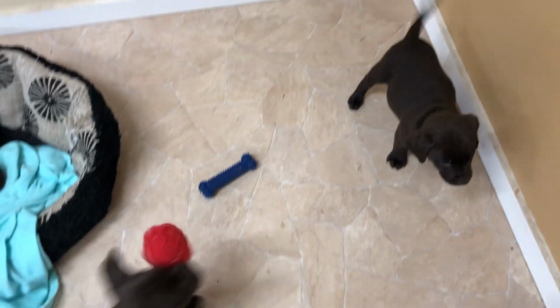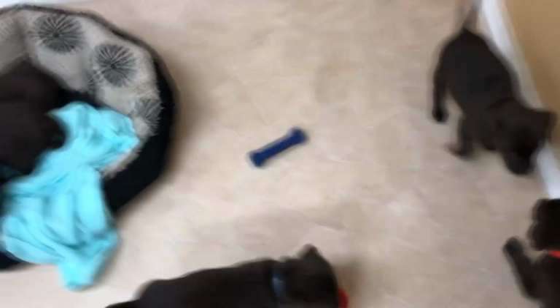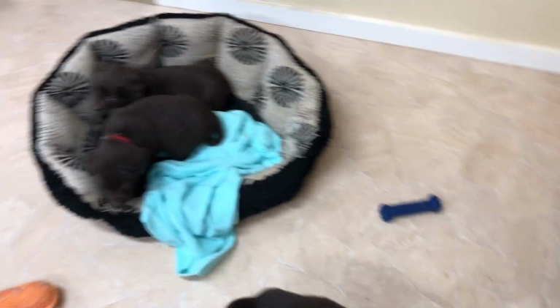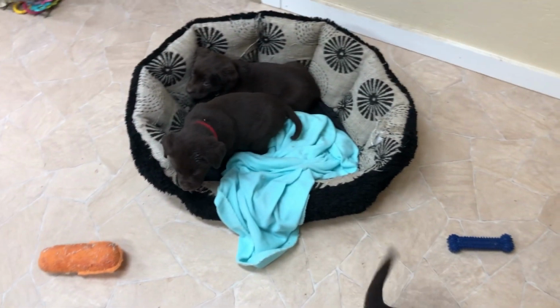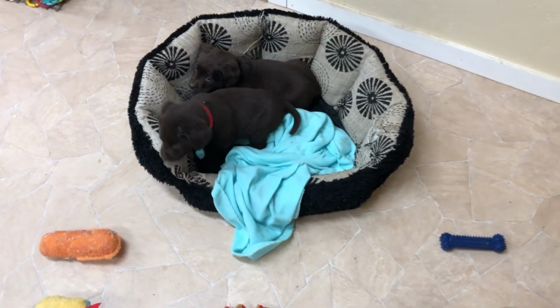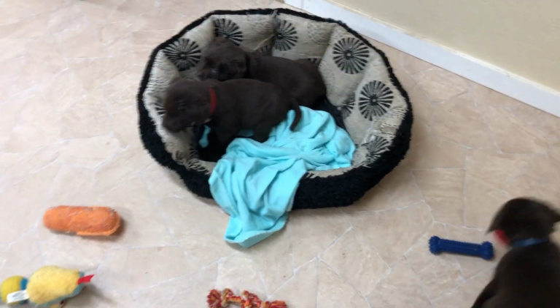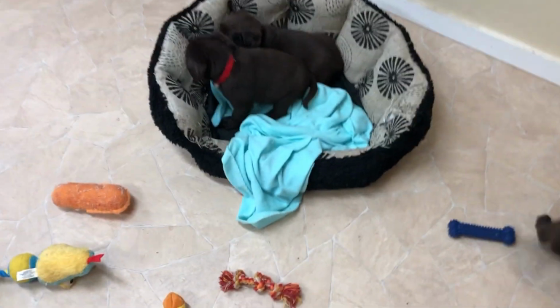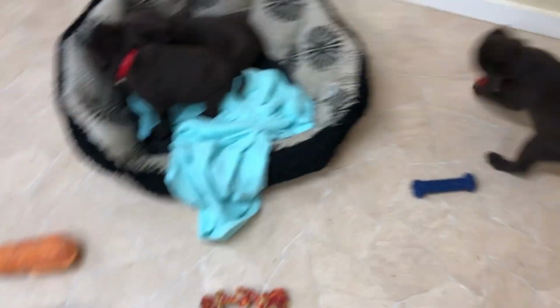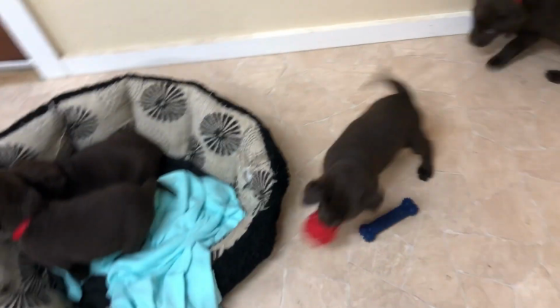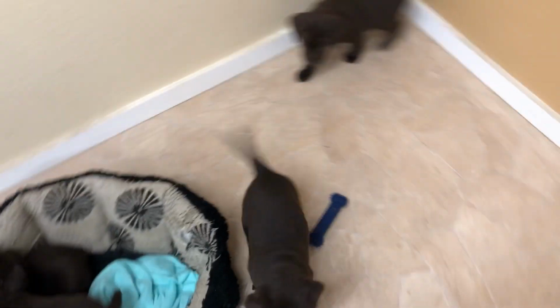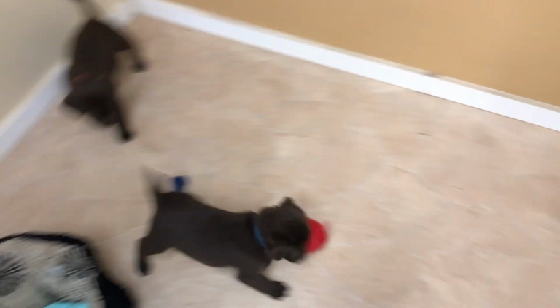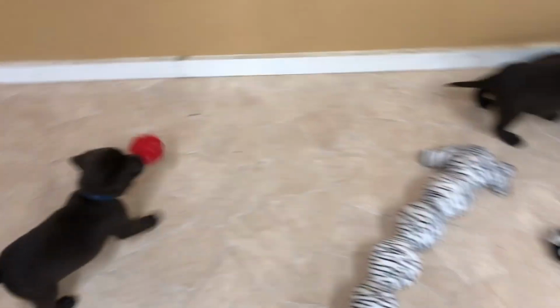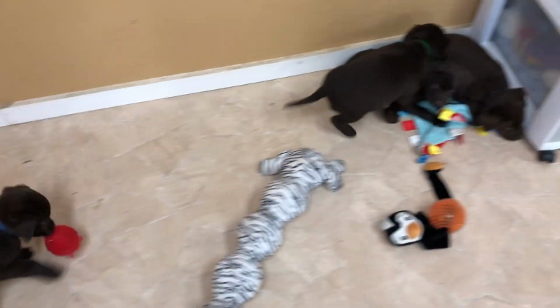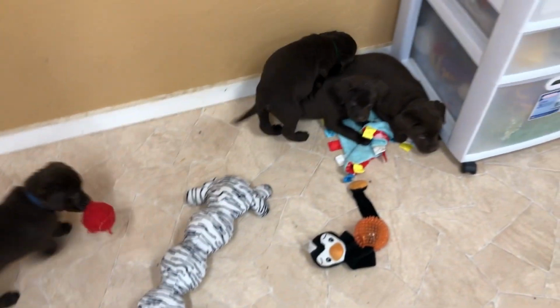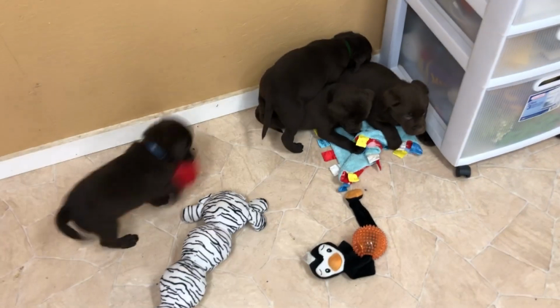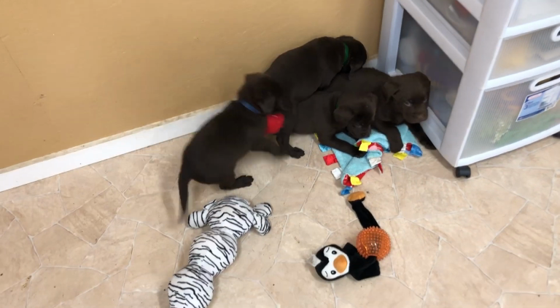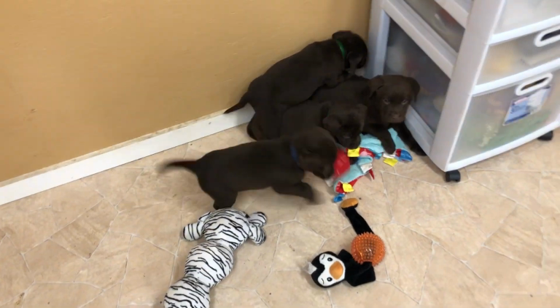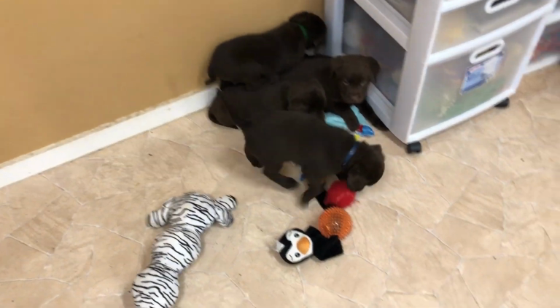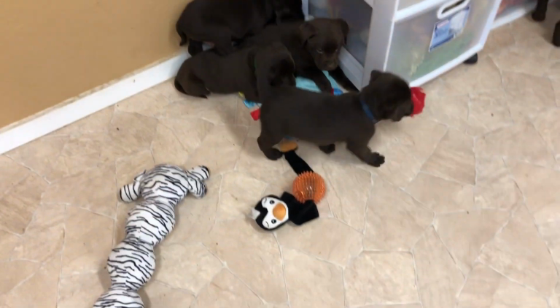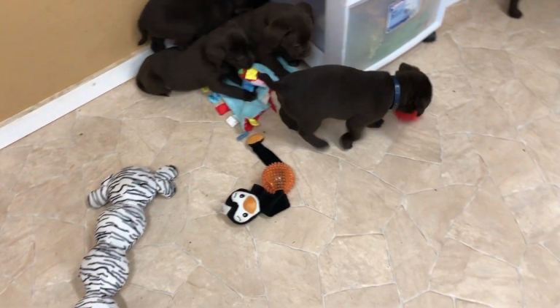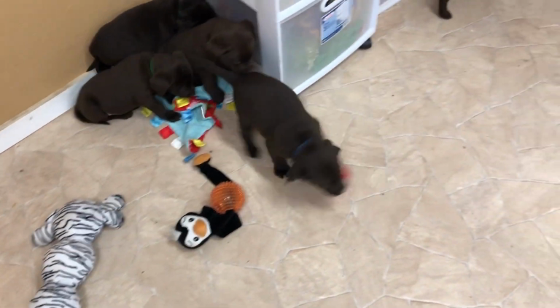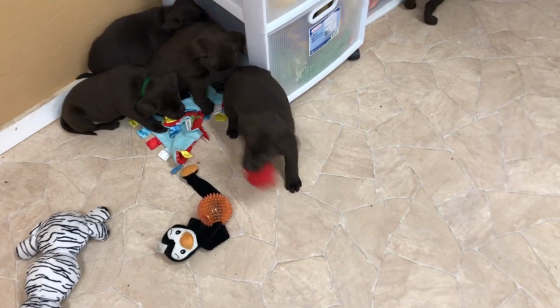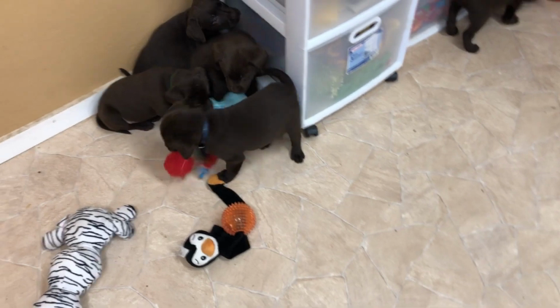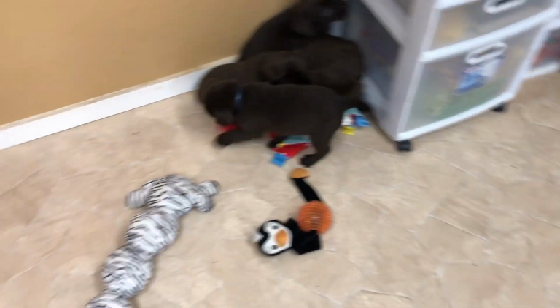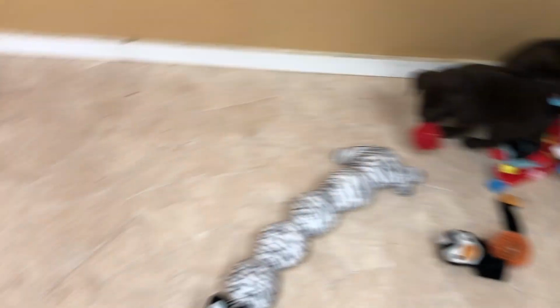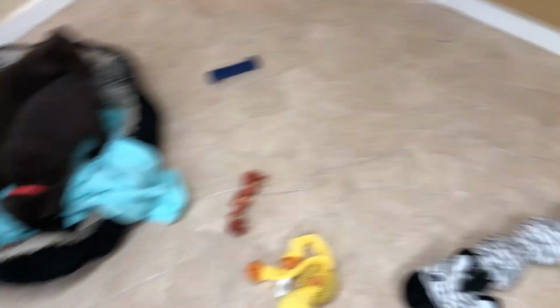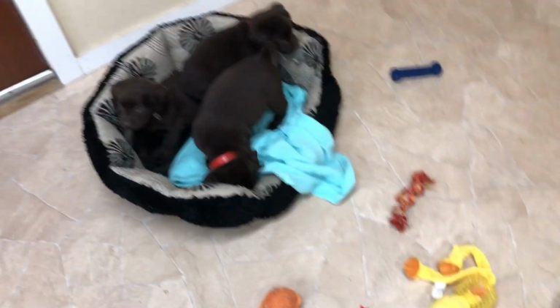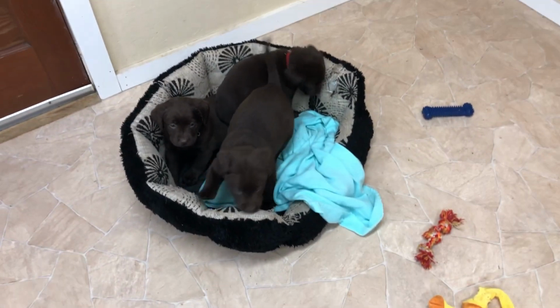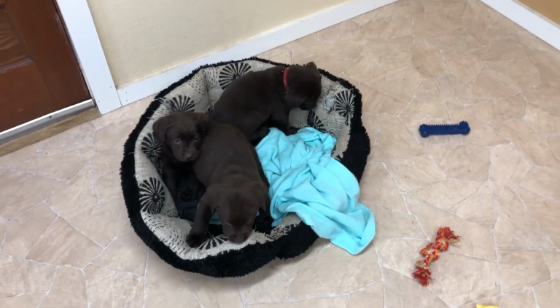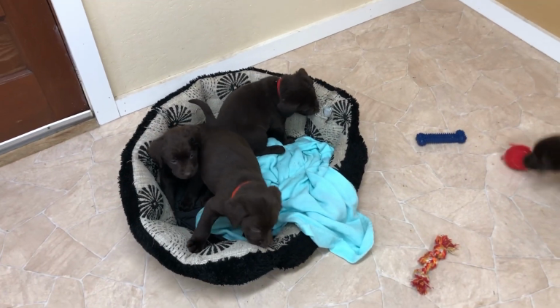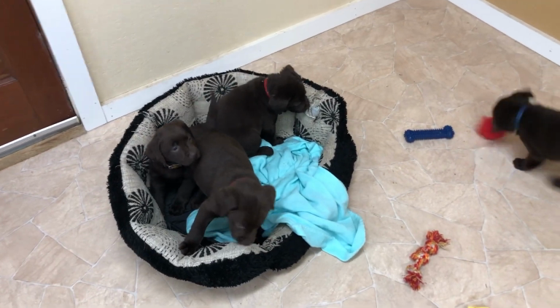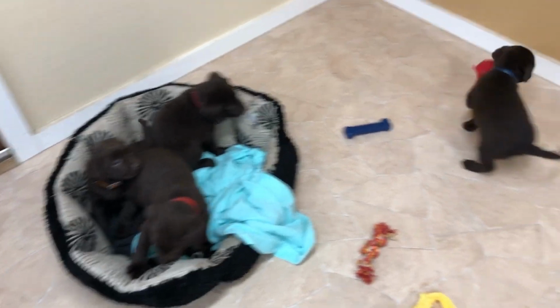I have three girls and then several boys in this litter. Two of the girls are already spoken for, so I have one of the girls still available and then several of the boys are available.